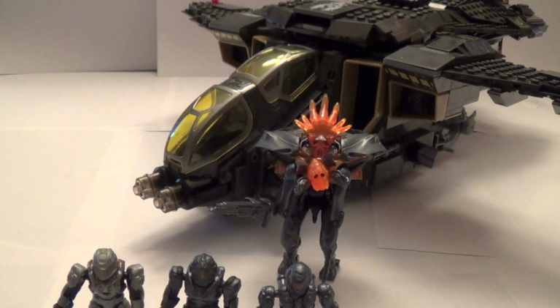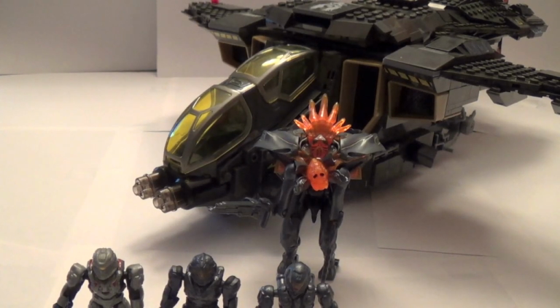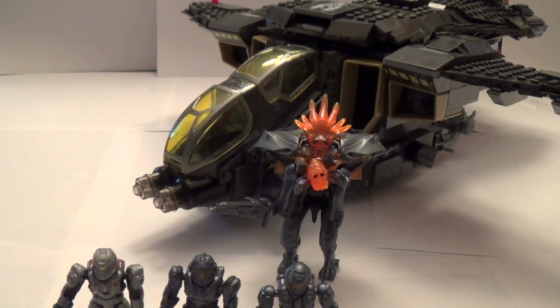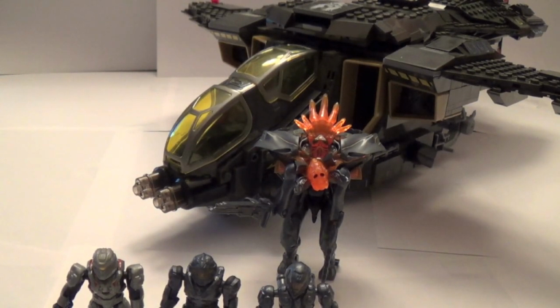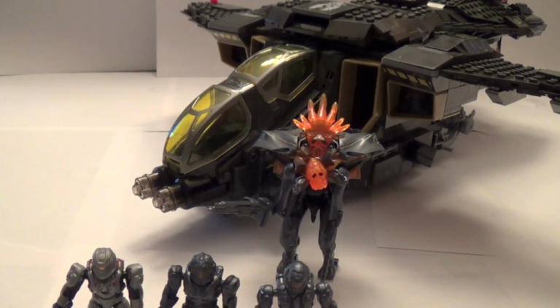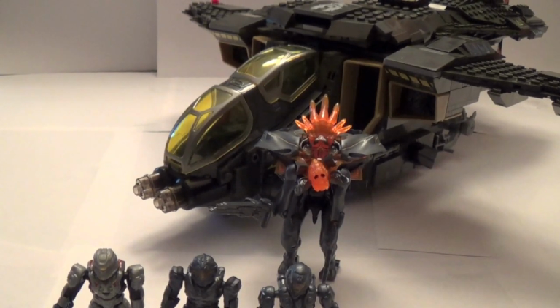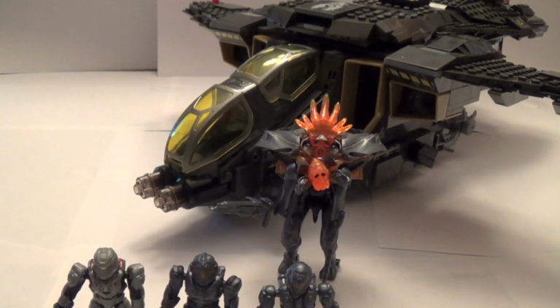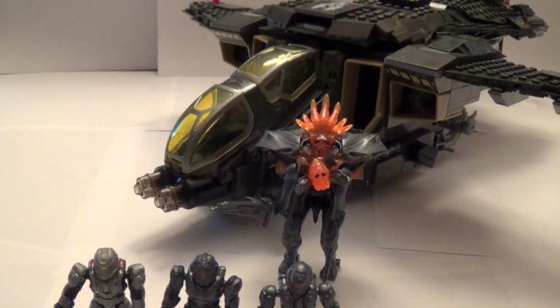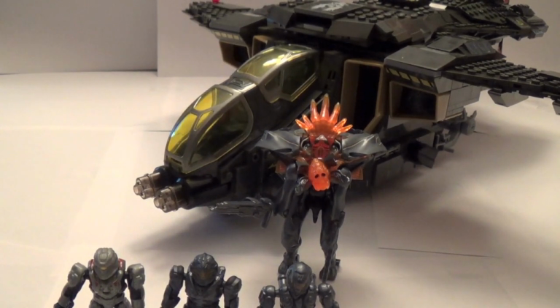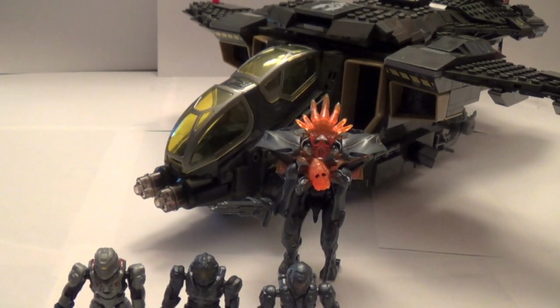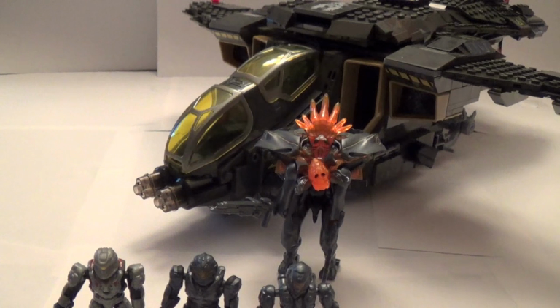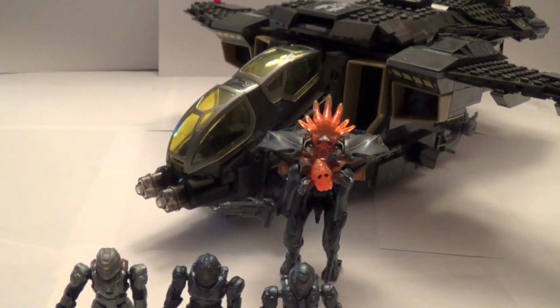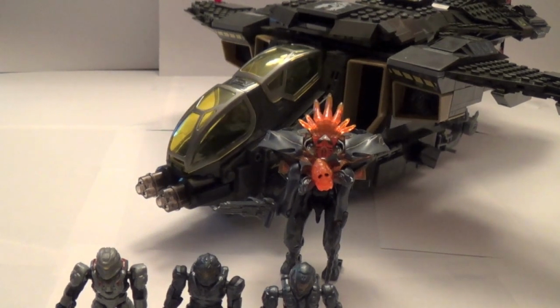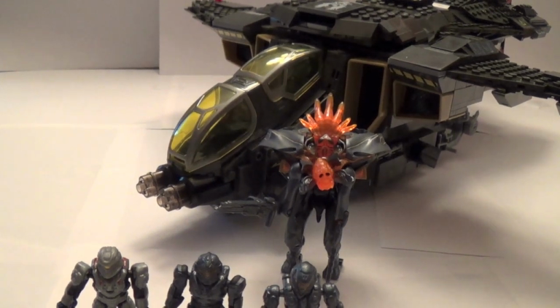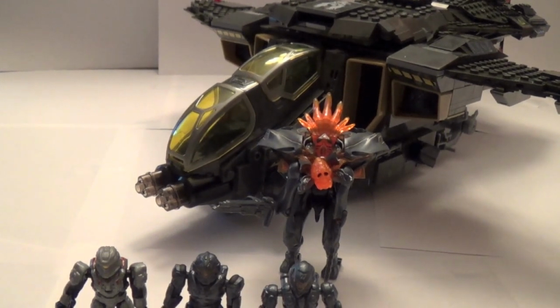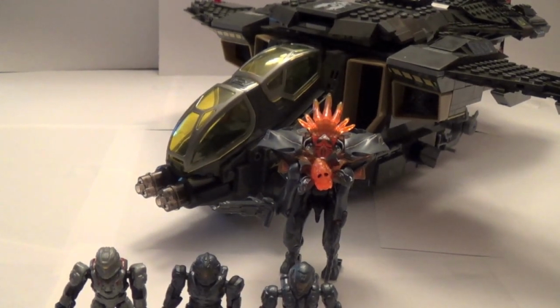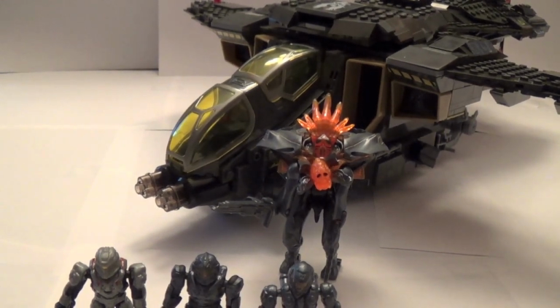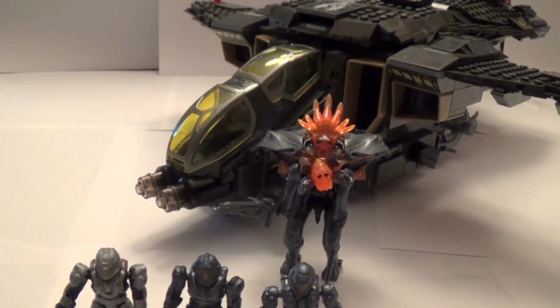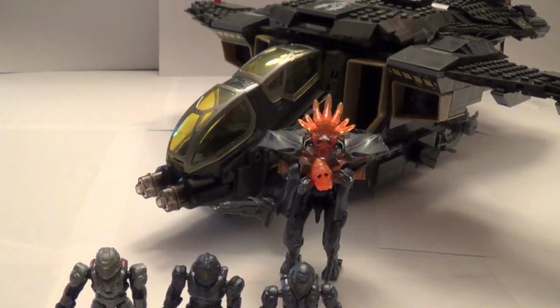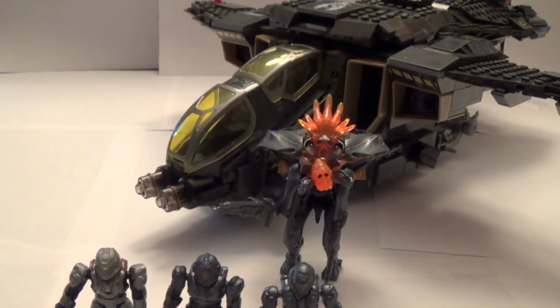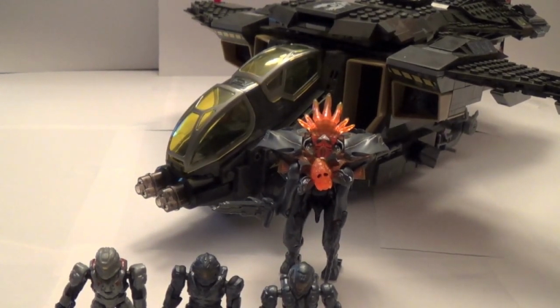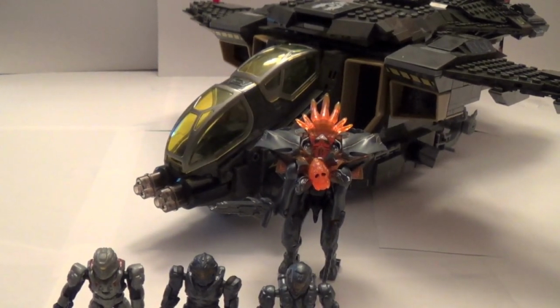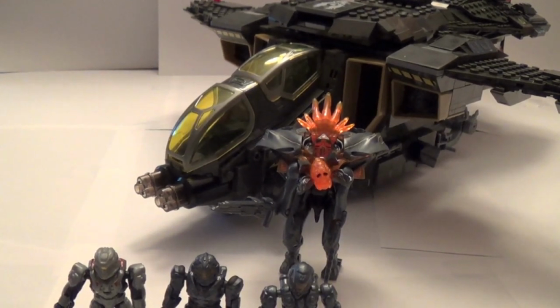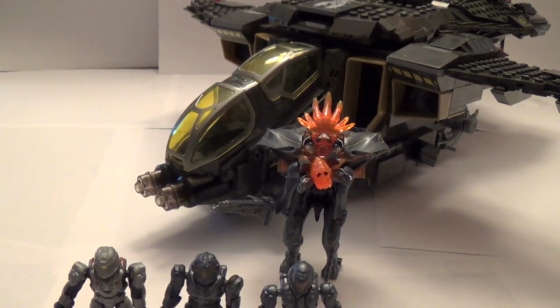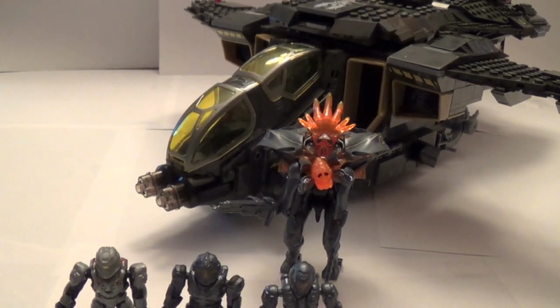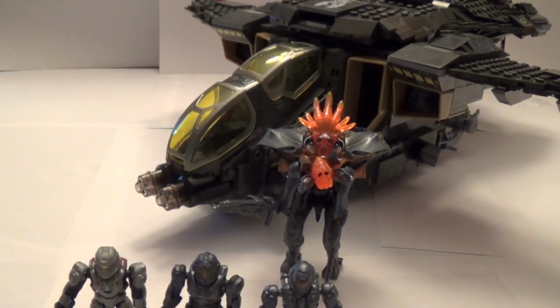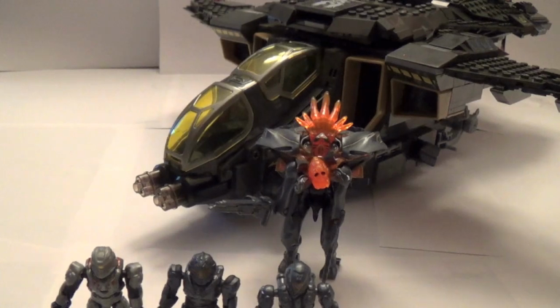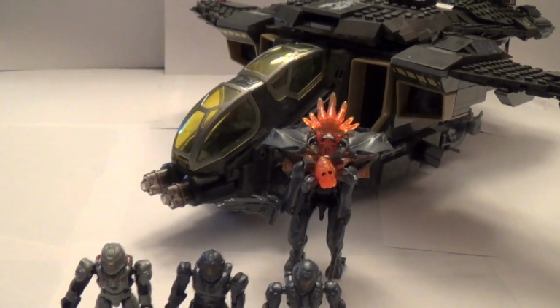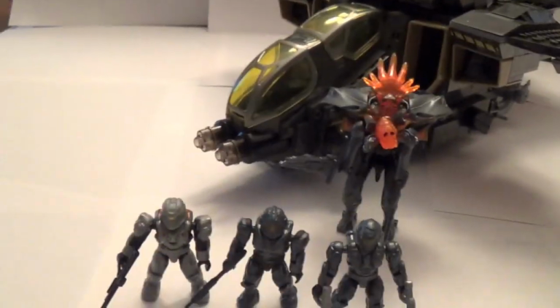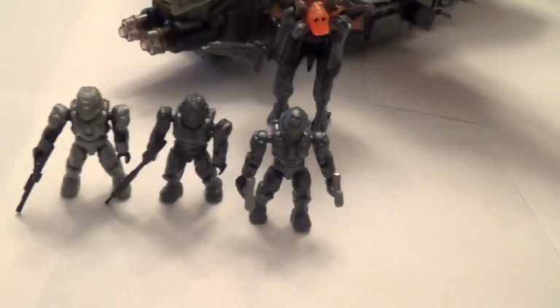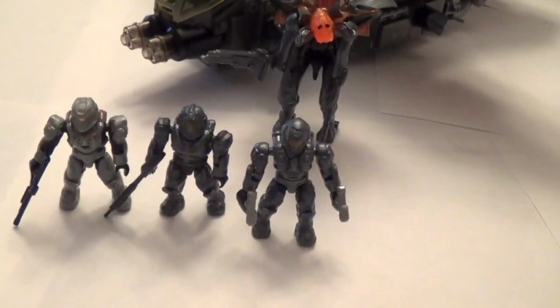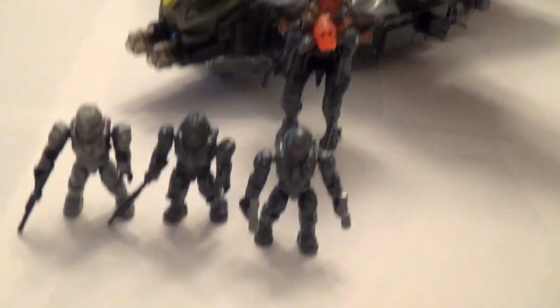Hey guys, so here it is built. It's a fantastic set — got a lot of great things to say about it, and some cons. But let's get started on the minifigures.